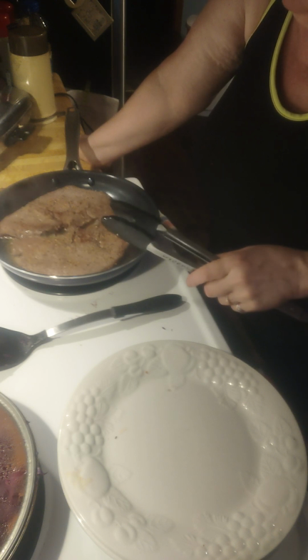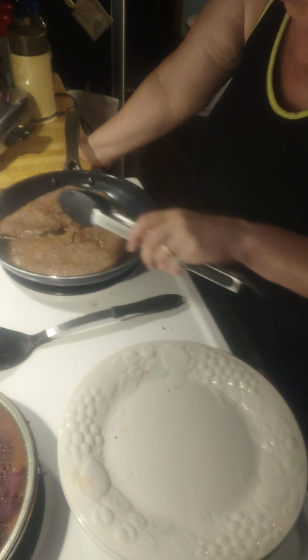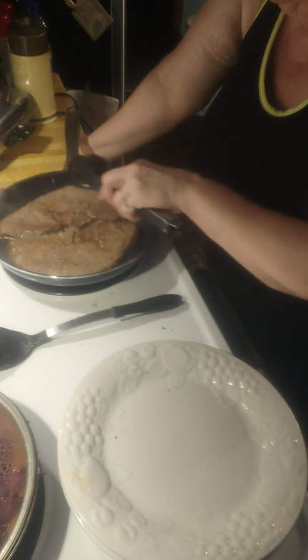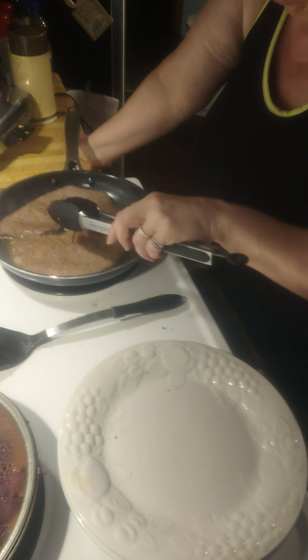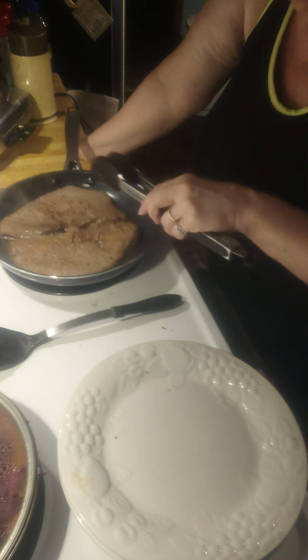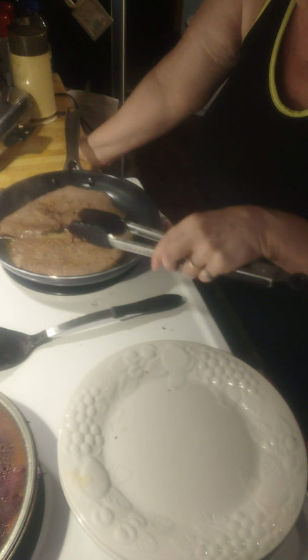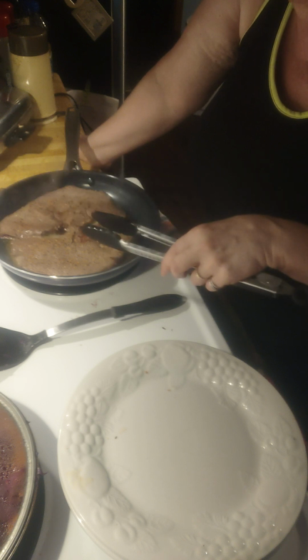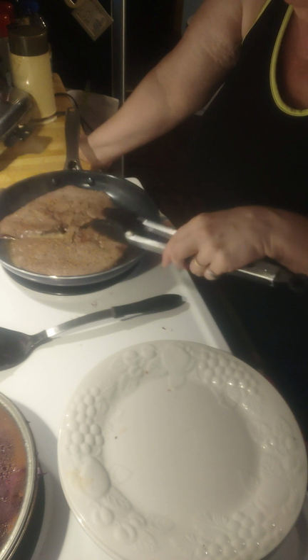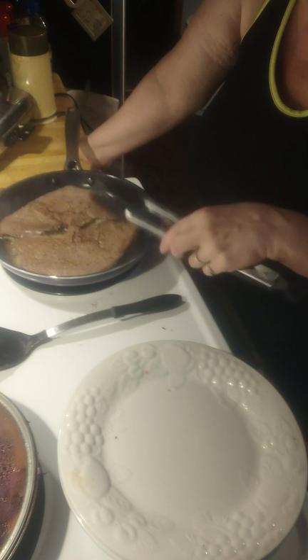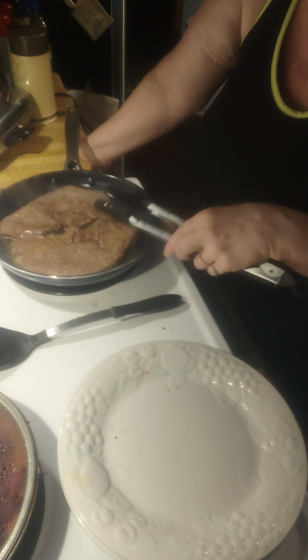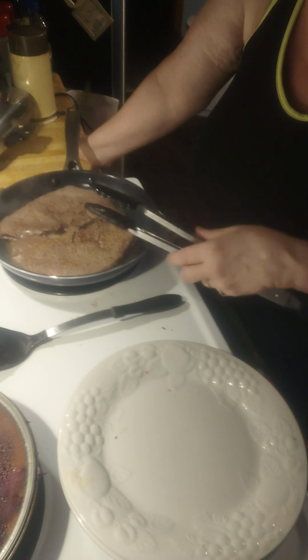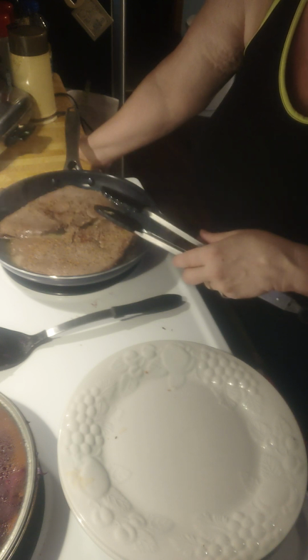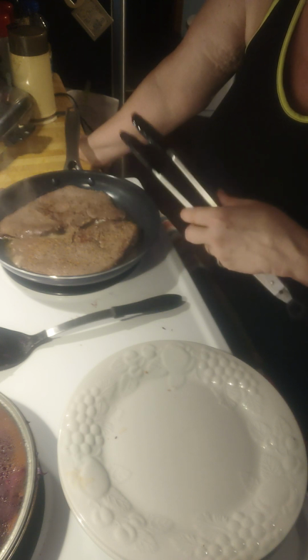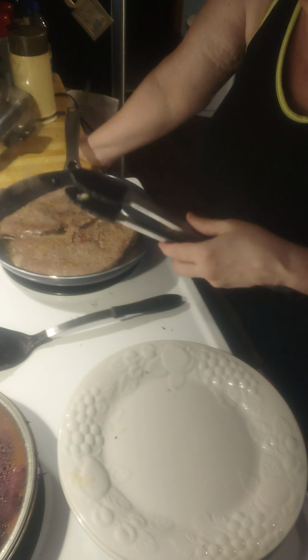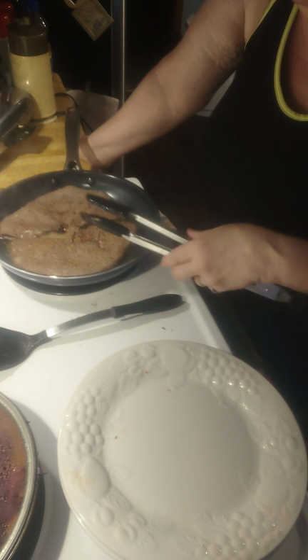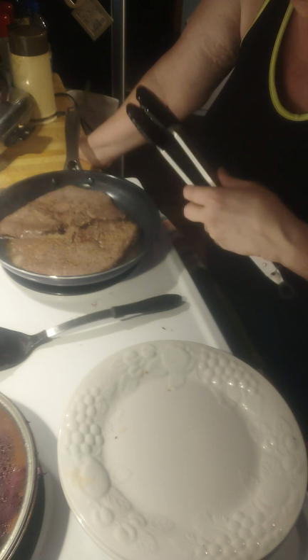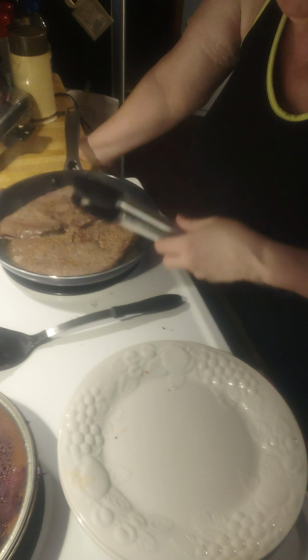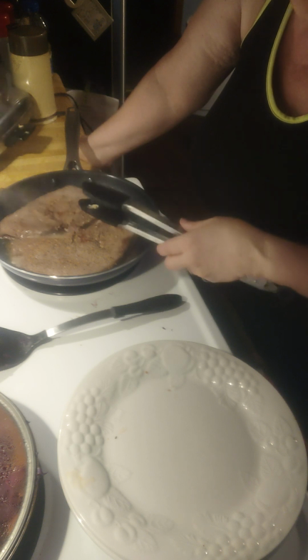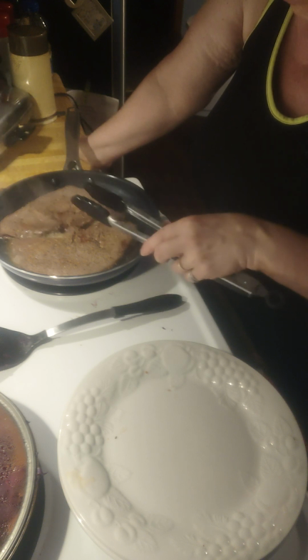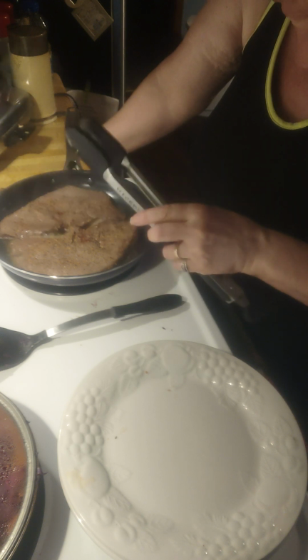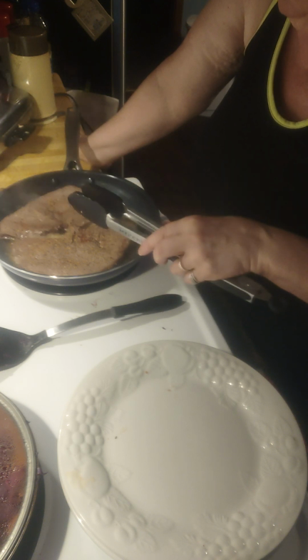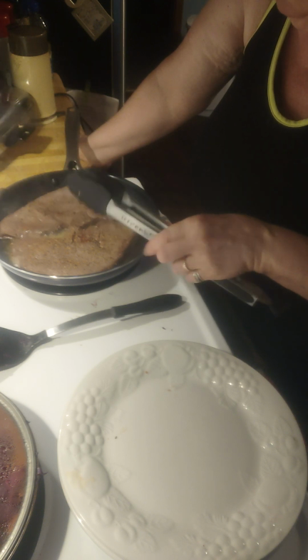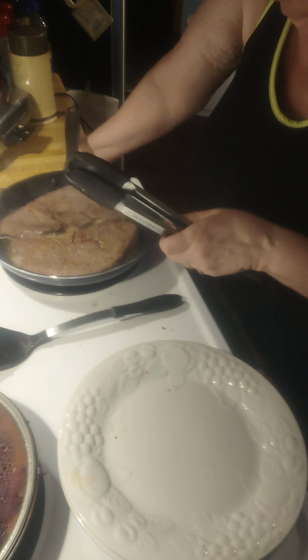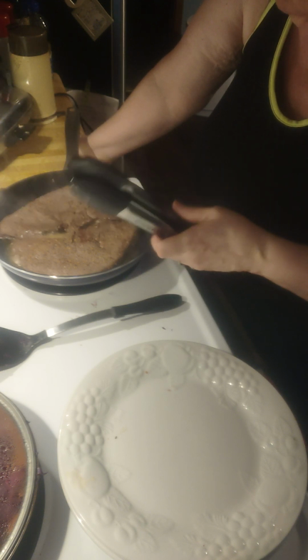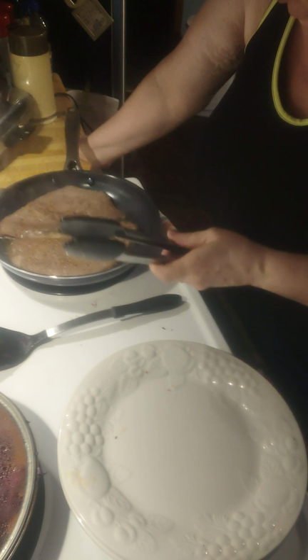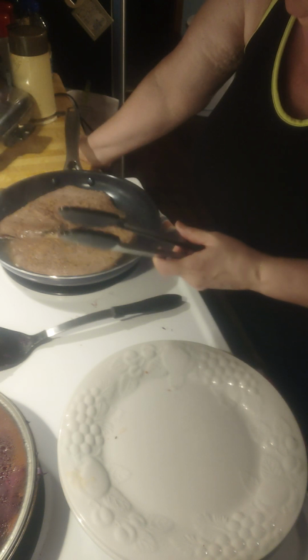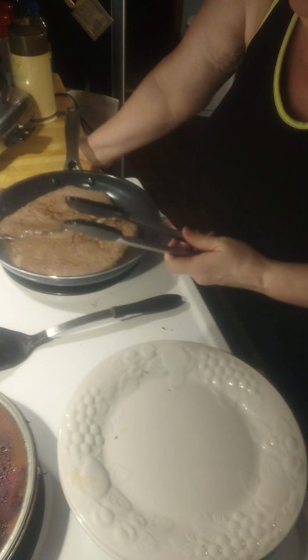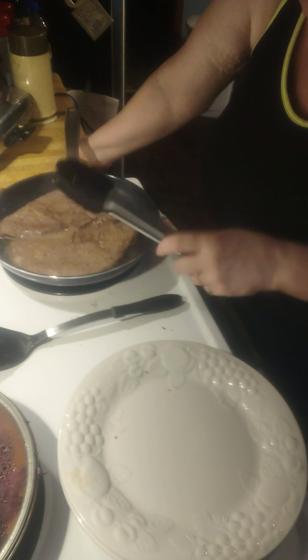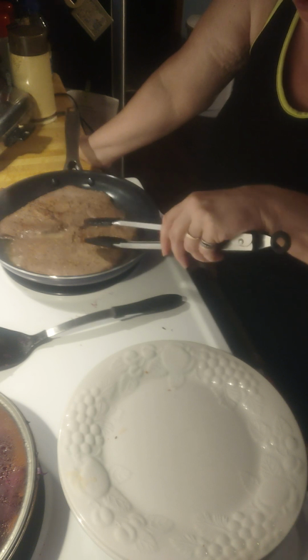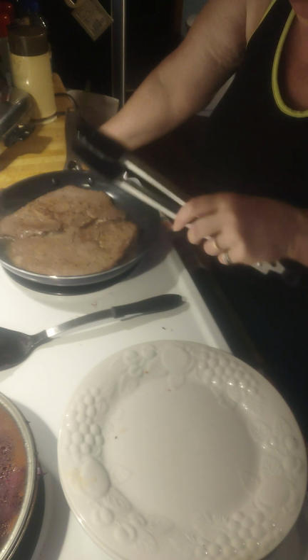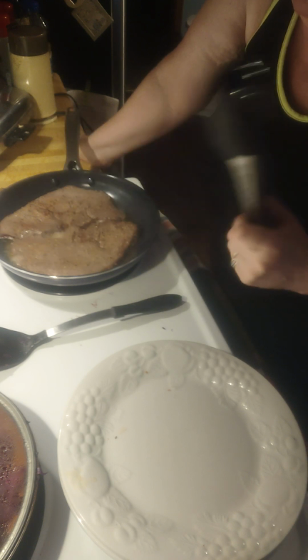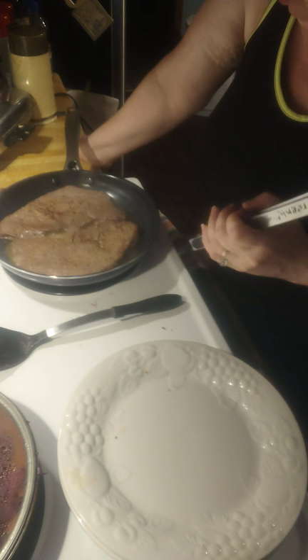If you have thinner slices, sometimes you don't need to do four minutes — they'll tend to become well done and I don't want that. So I'd do about three minutes each side with a little extra time on the other side.